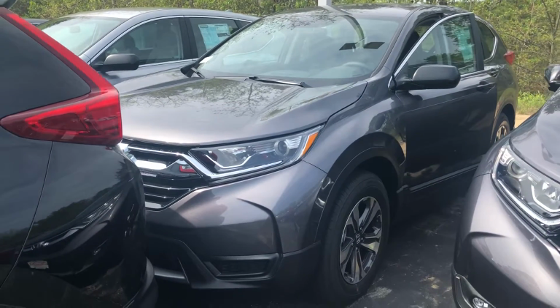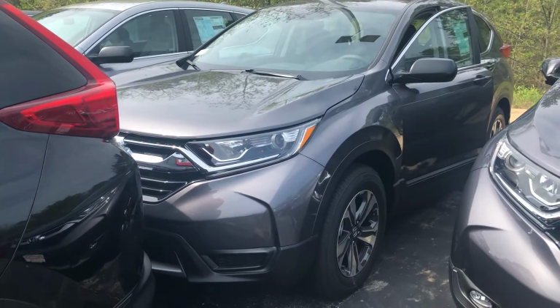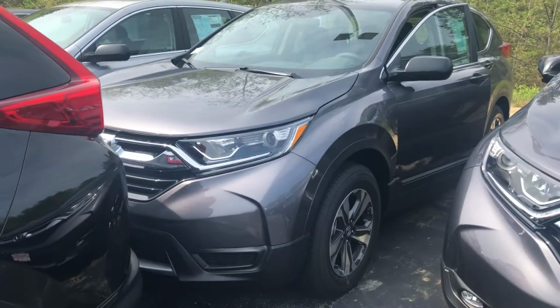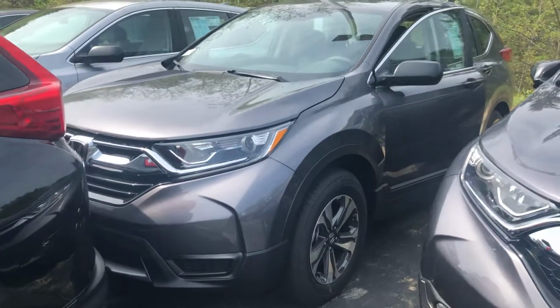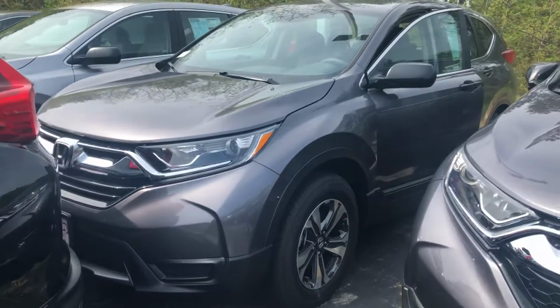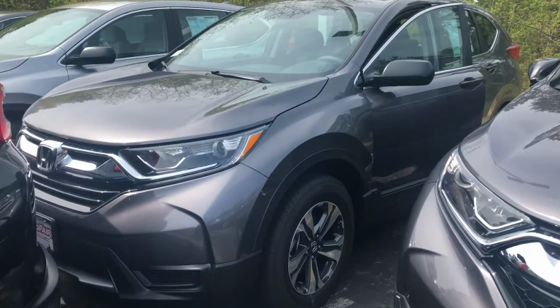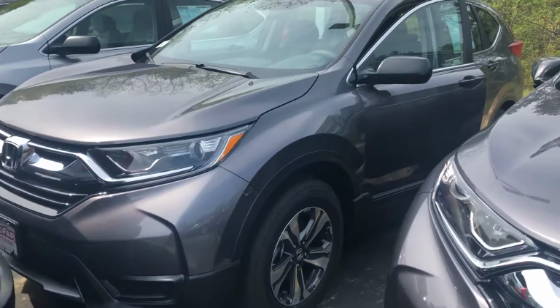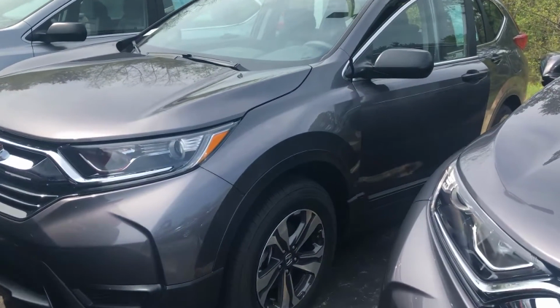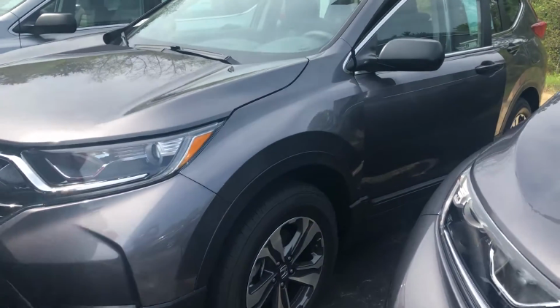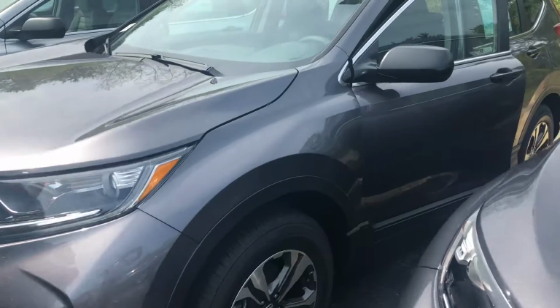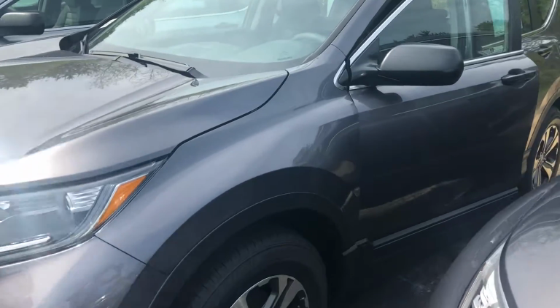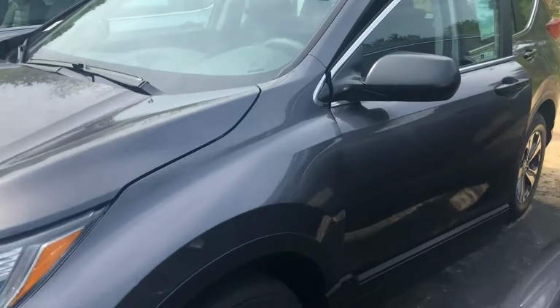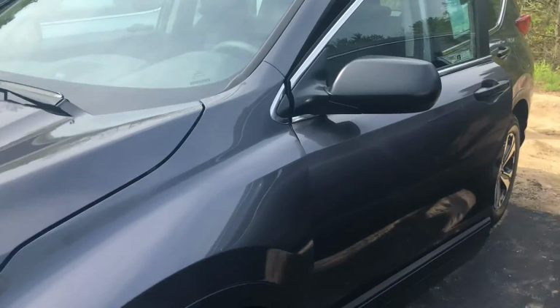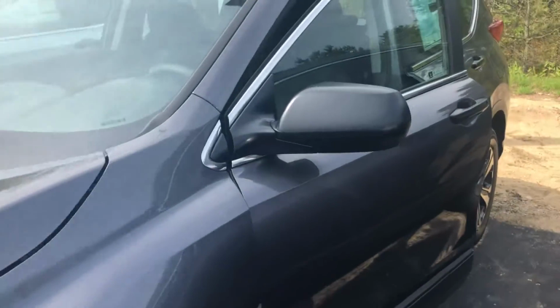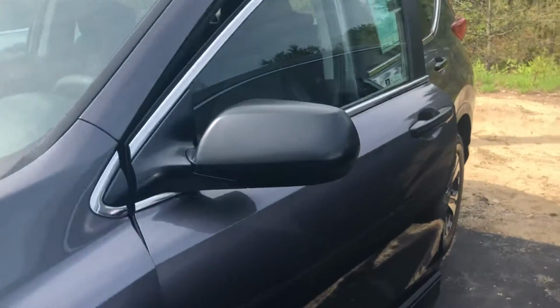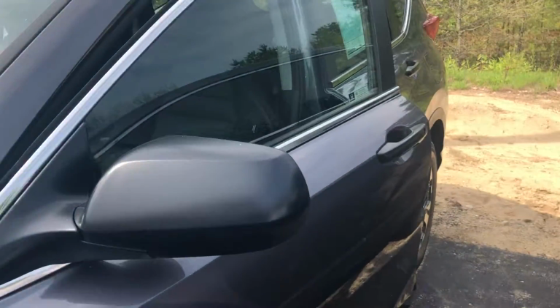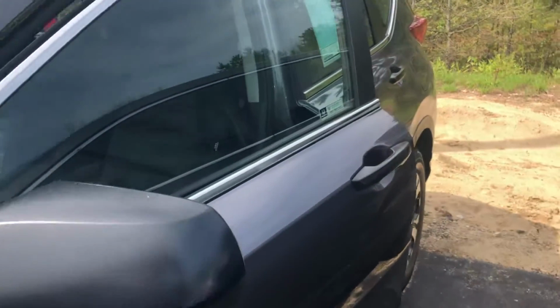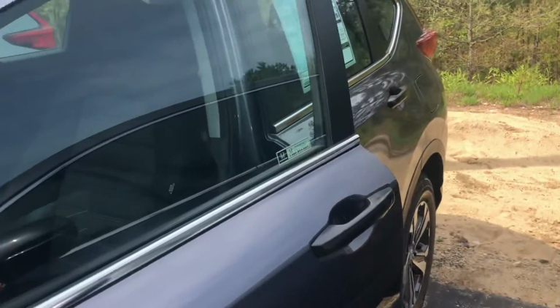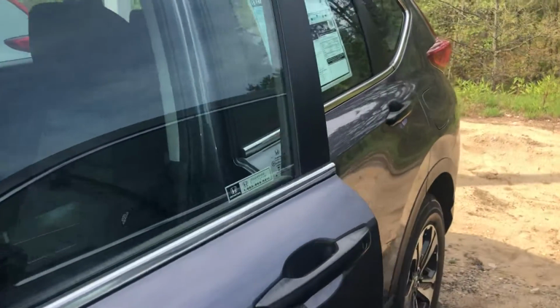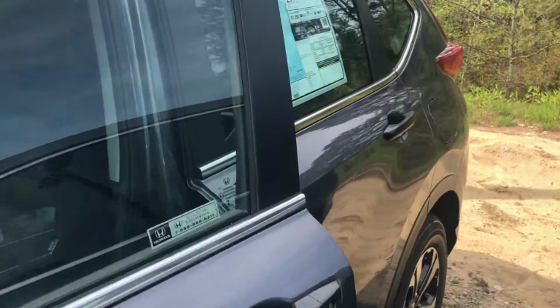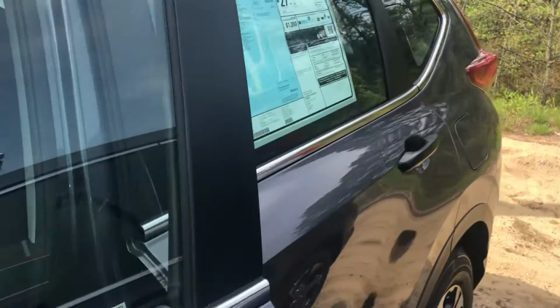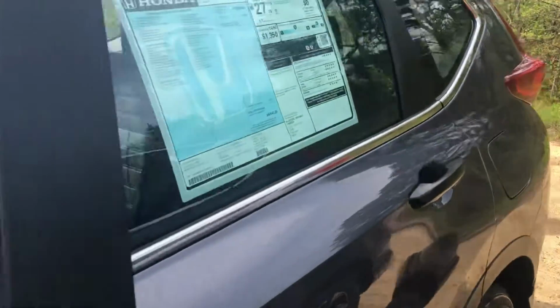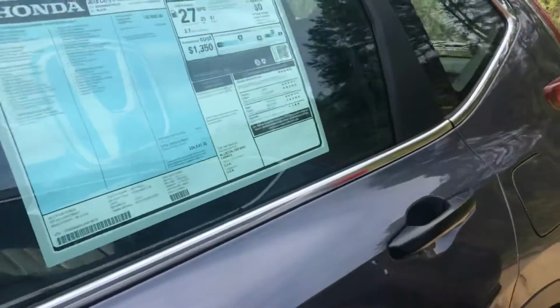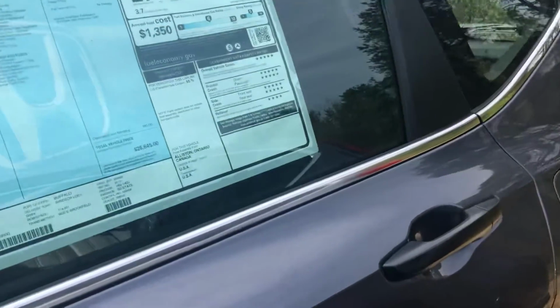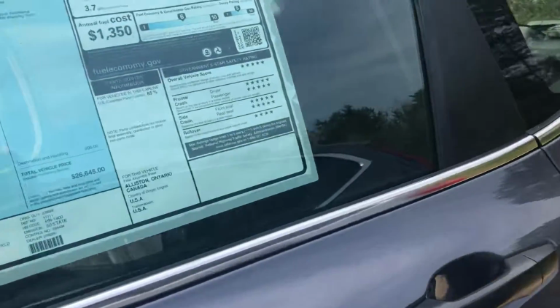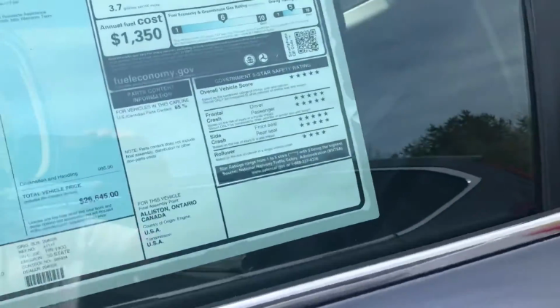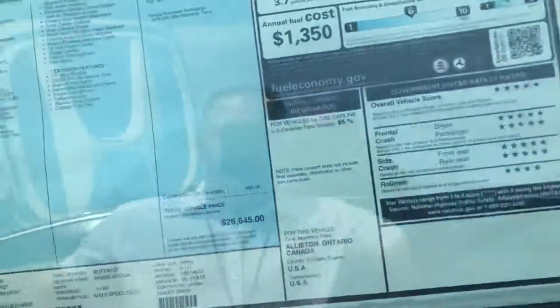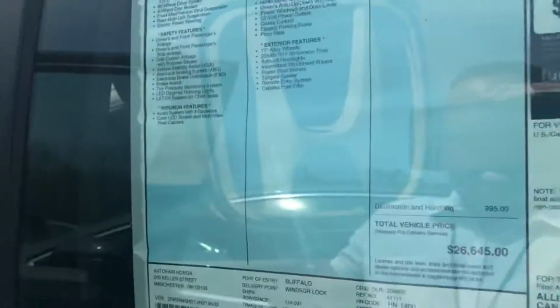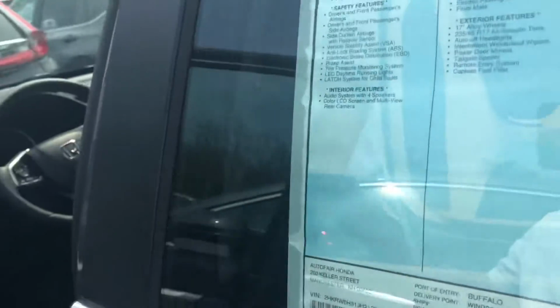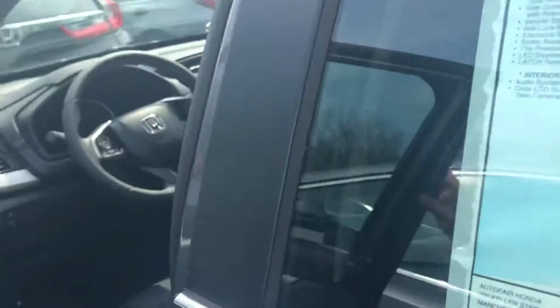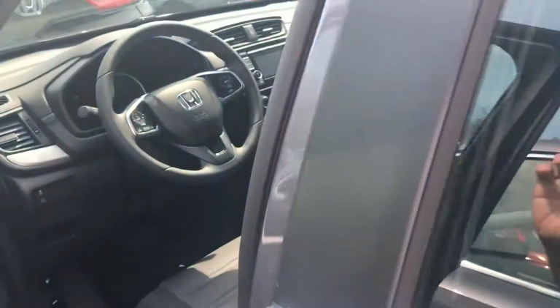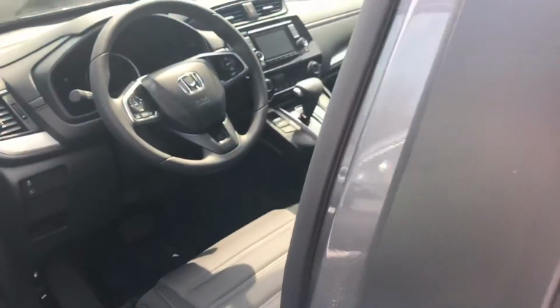Hey Karen, this is Bob Black over at AutoFair Honda with a quick video walk-around of a 2018 Honda CR-V LX in the modern steel metallic with black cloth interior as you had requested.